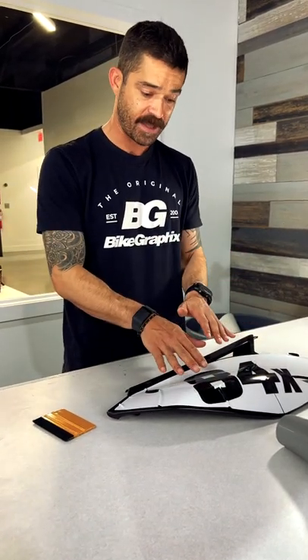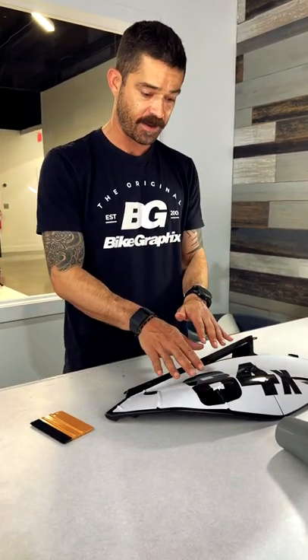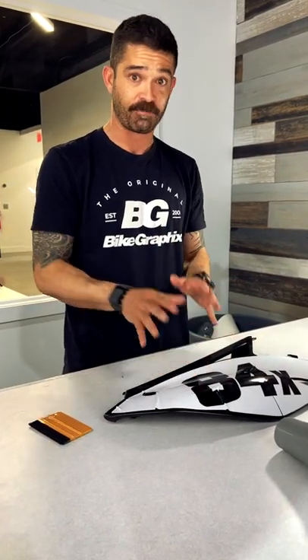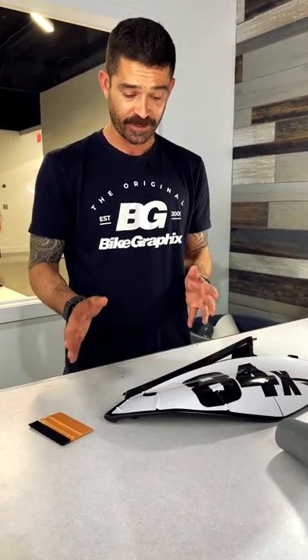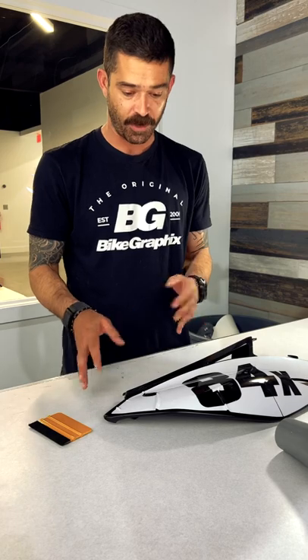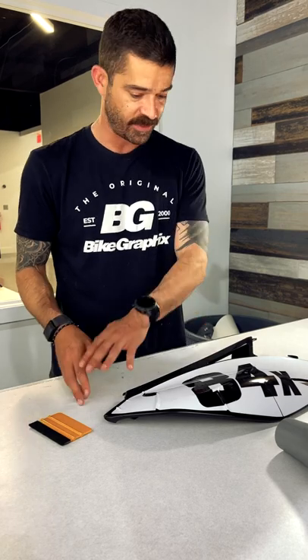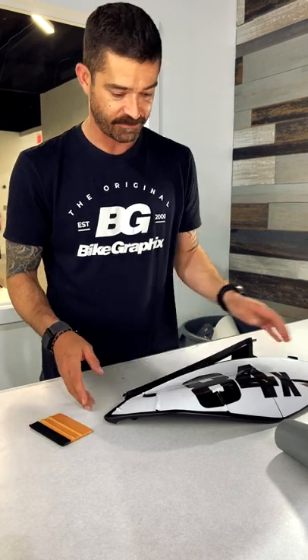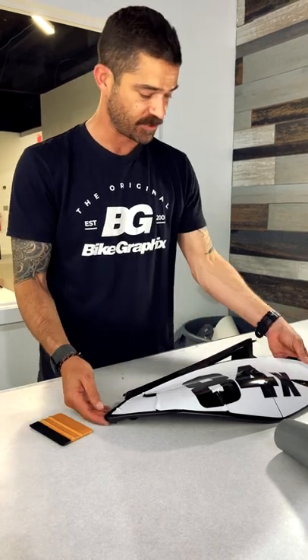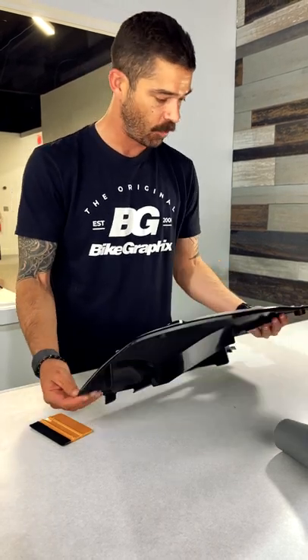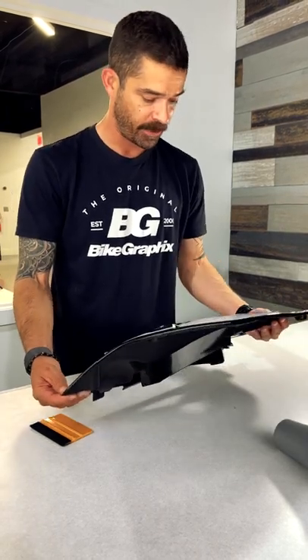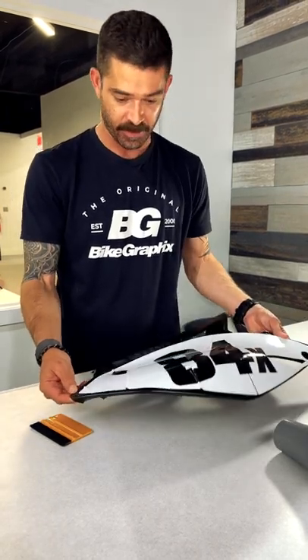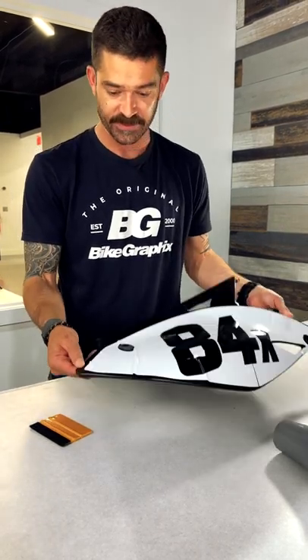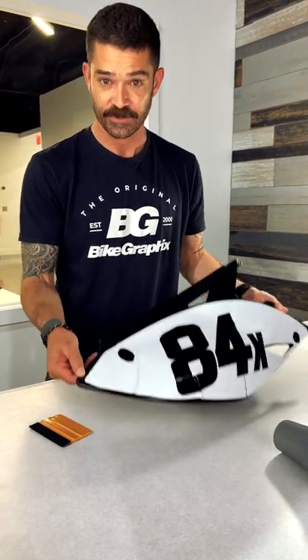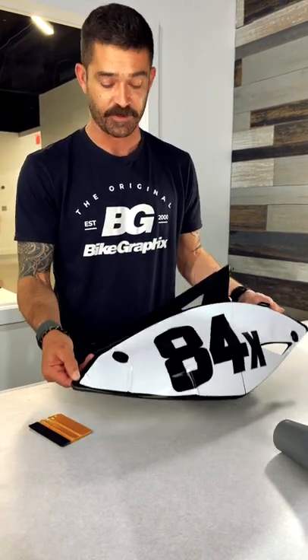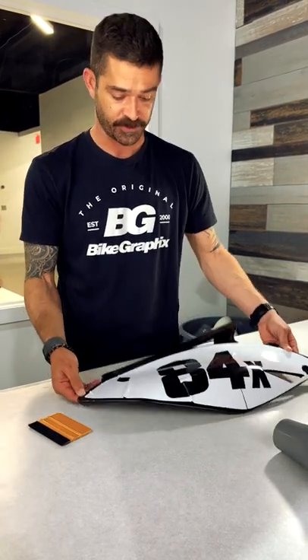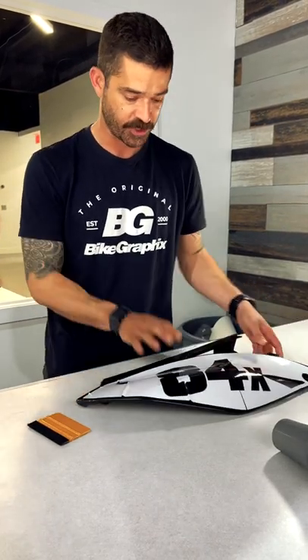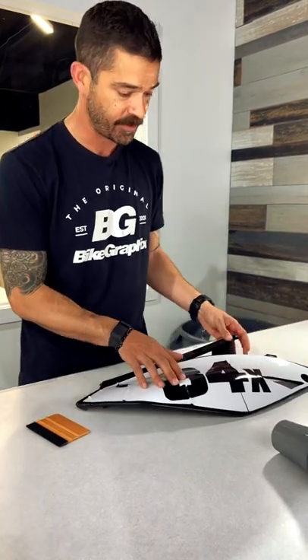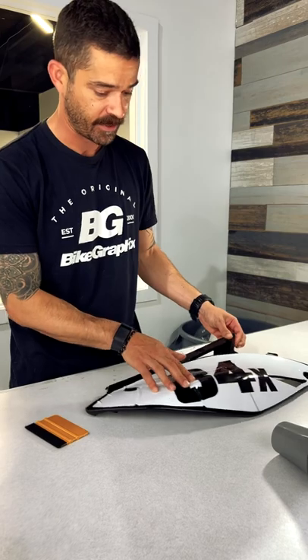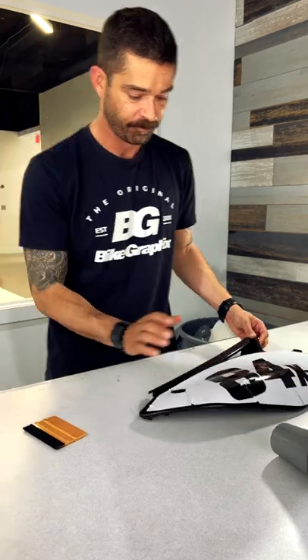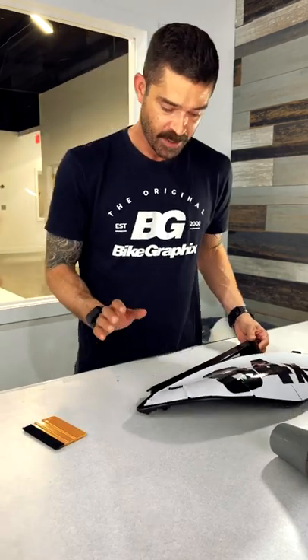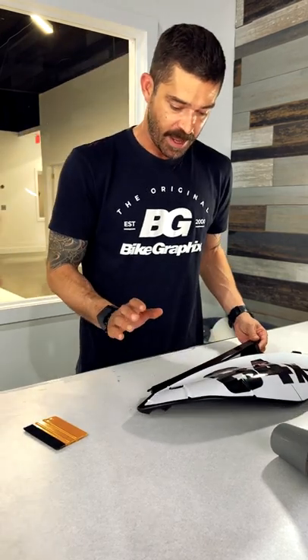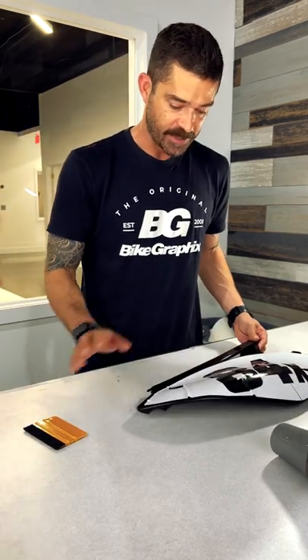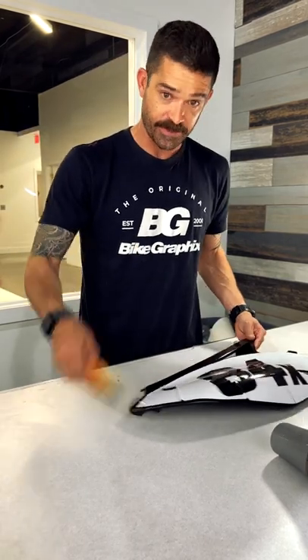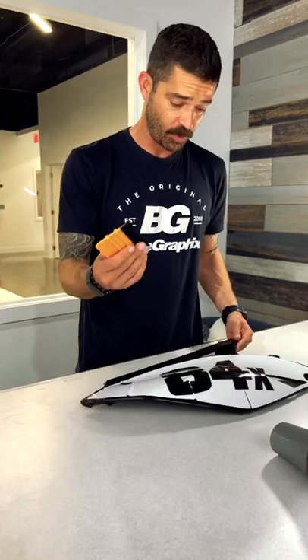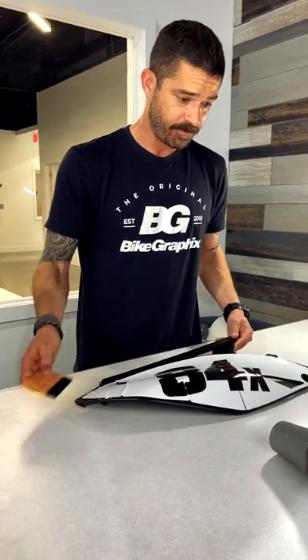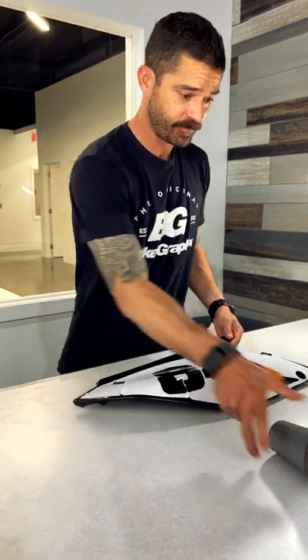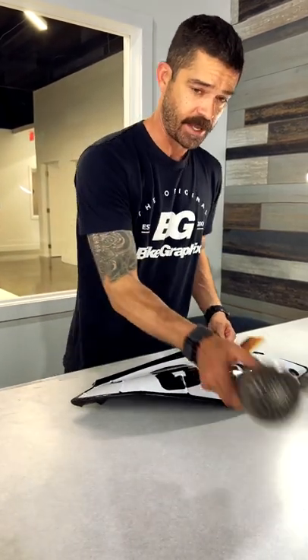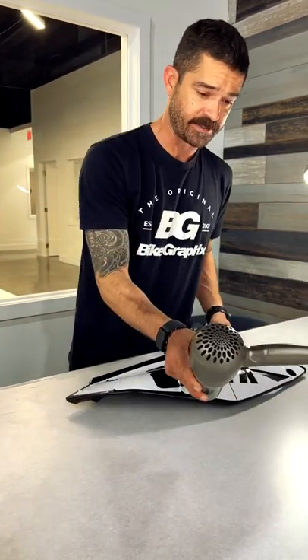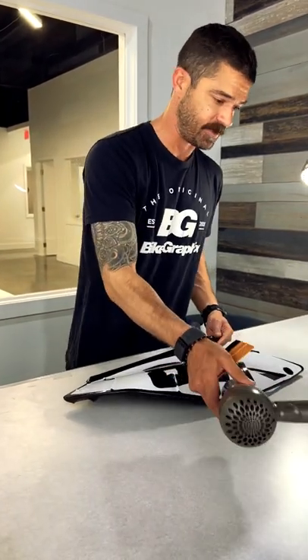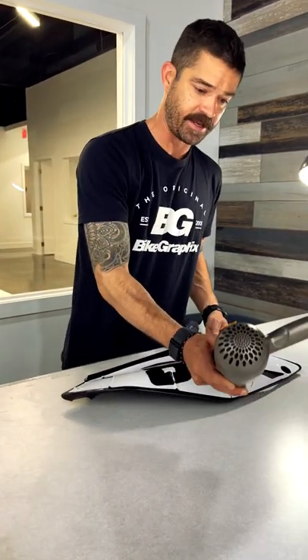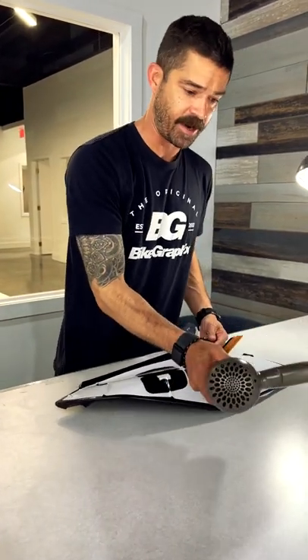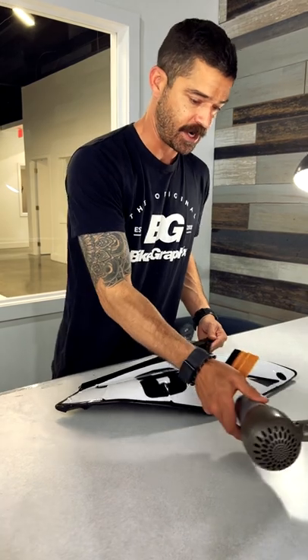They may not end up being perfect, but all of this, if it has gone horribly wrong, this is still salvageable. So we're going to show you how to do that here. As always, squeegee and heat — not a heat gun, but a hairdryer.